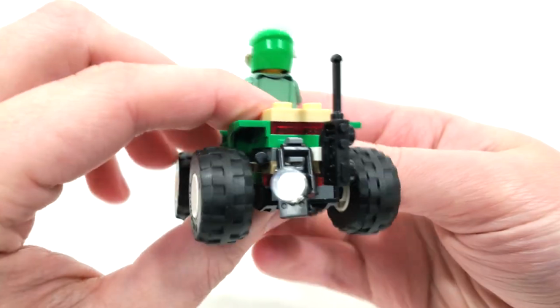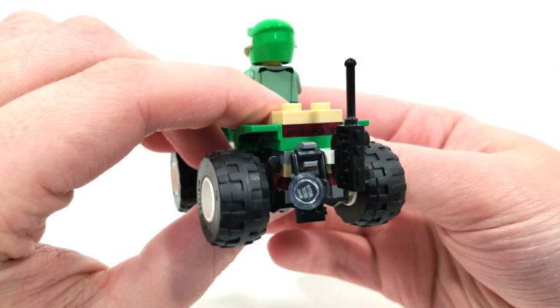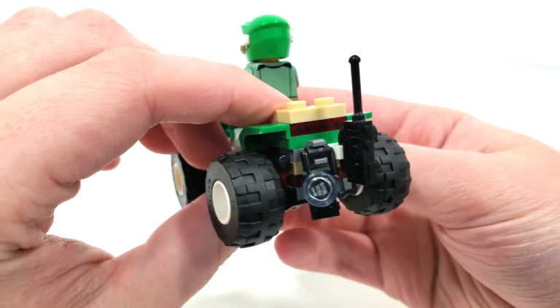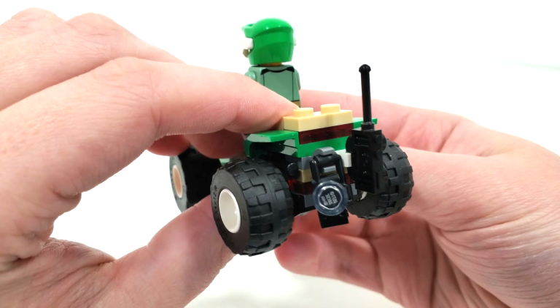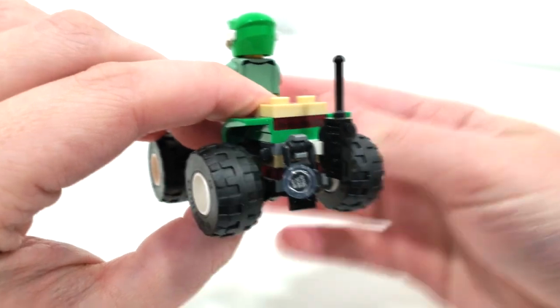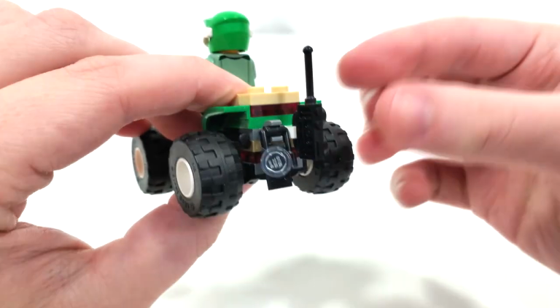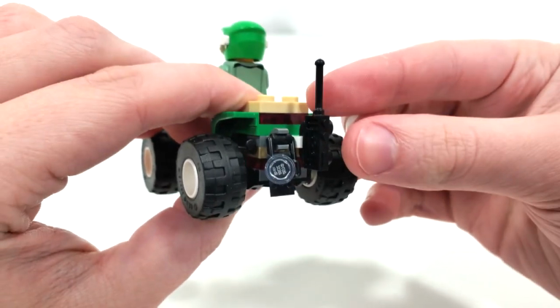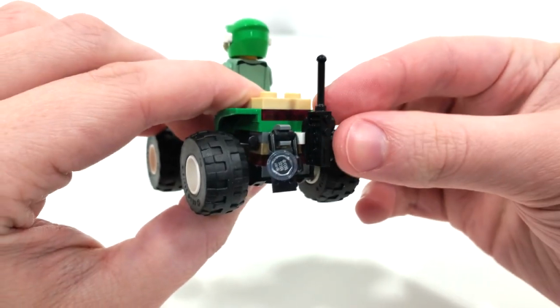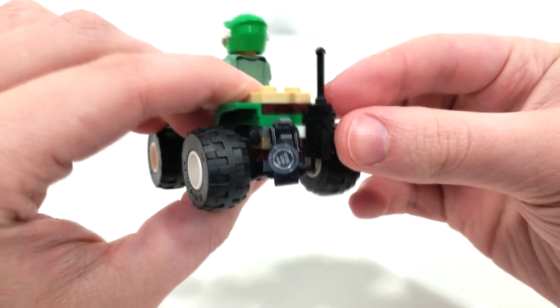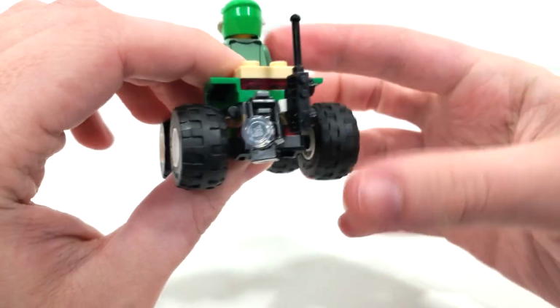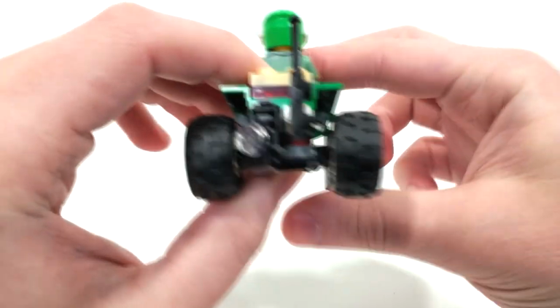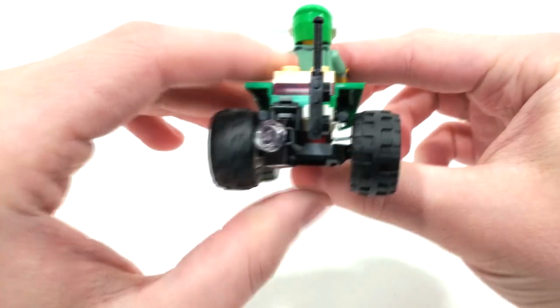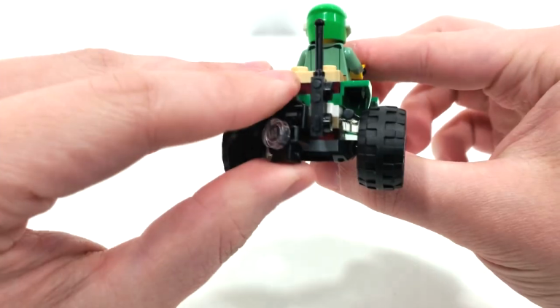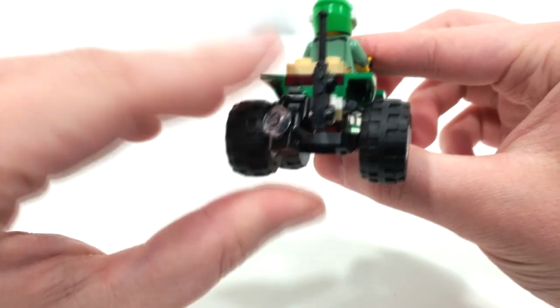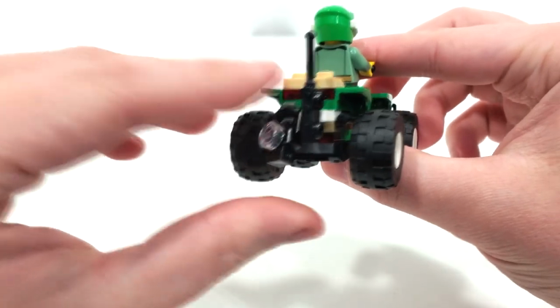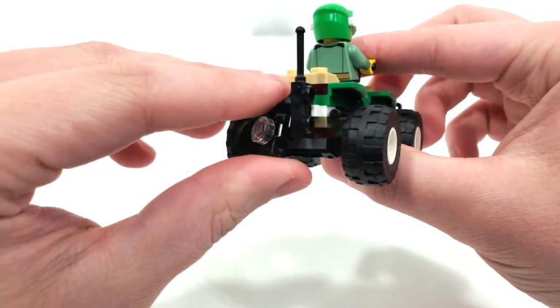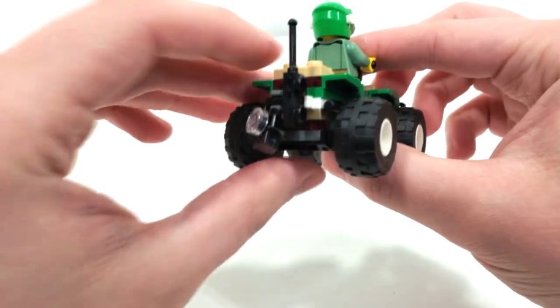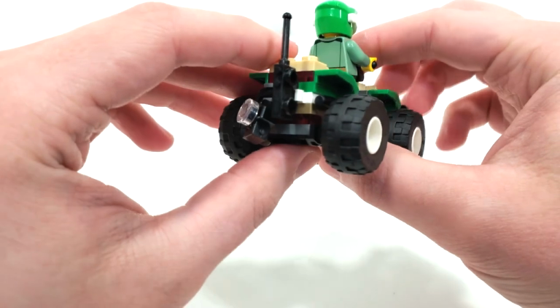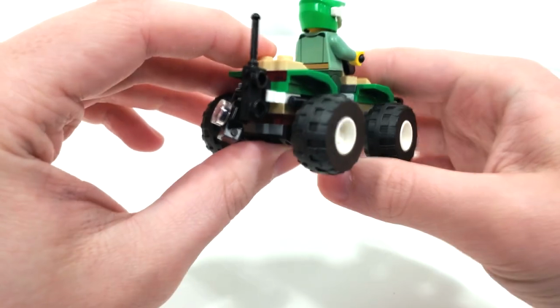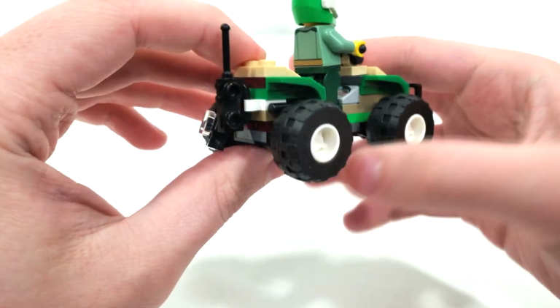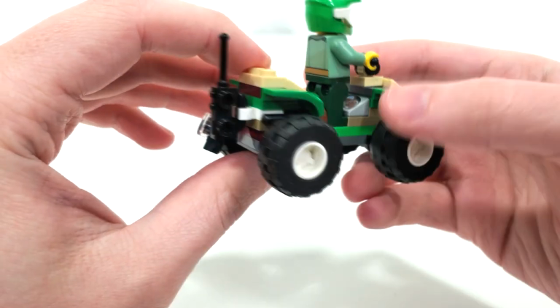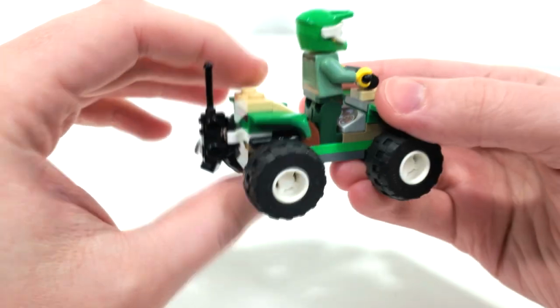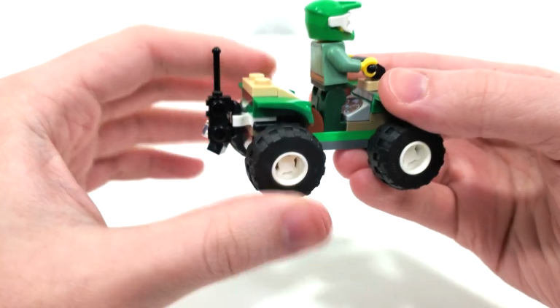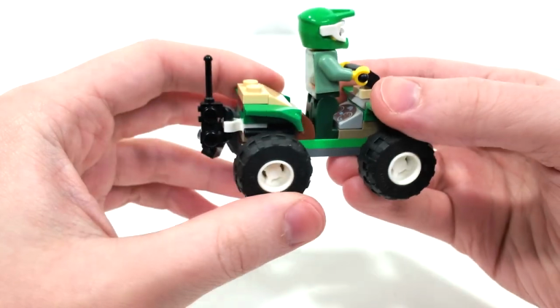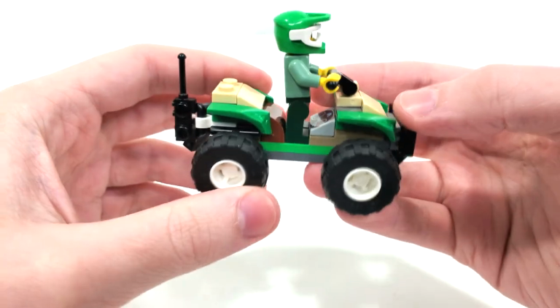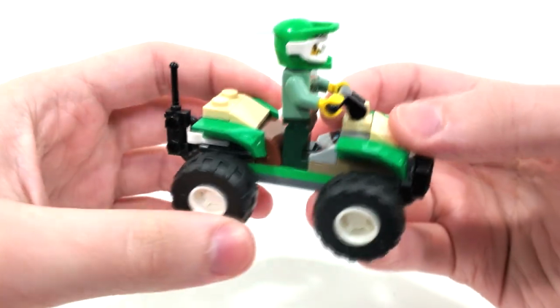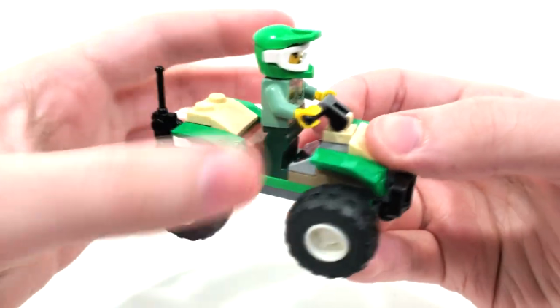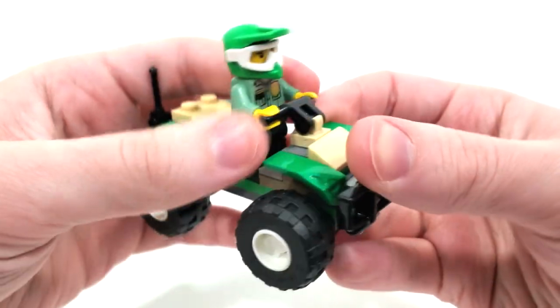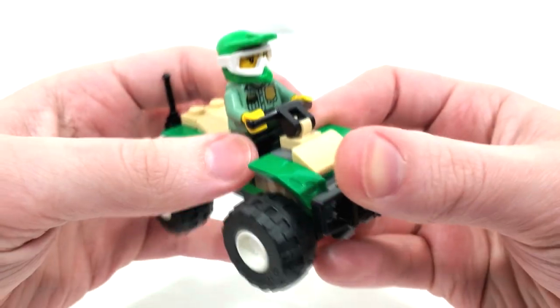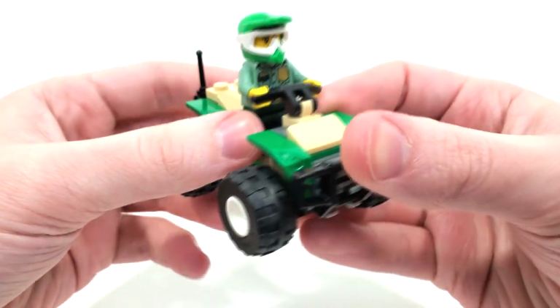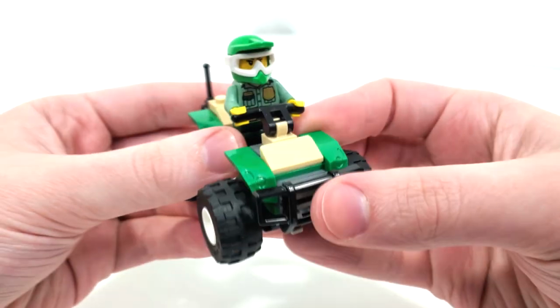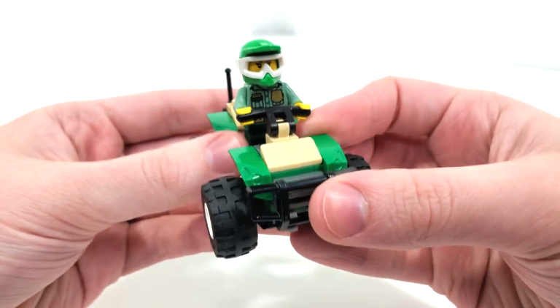From the very back of the ATV you get some clip piece connections — one for a walkie-talkie and another for a camera. I really like that we get a camera to take pictures of the otters; that's a really neat accessory for the park ranger minifigure.